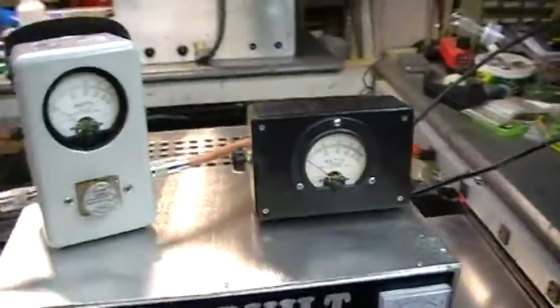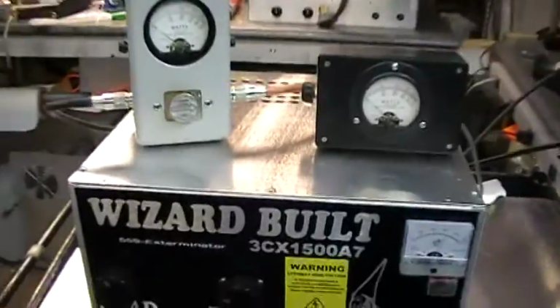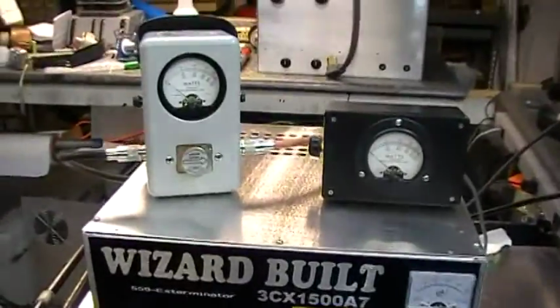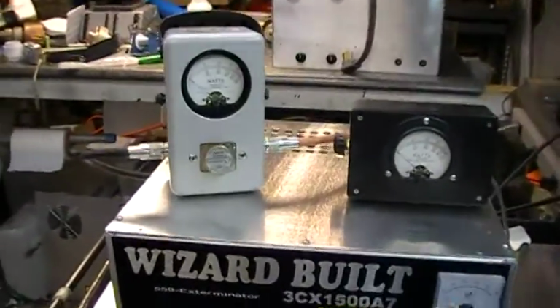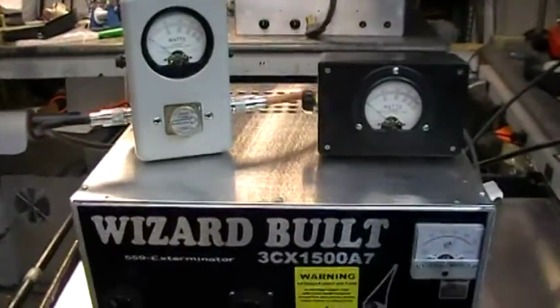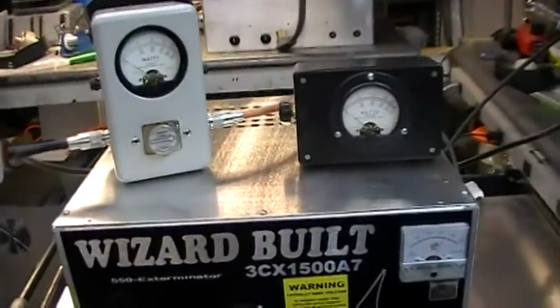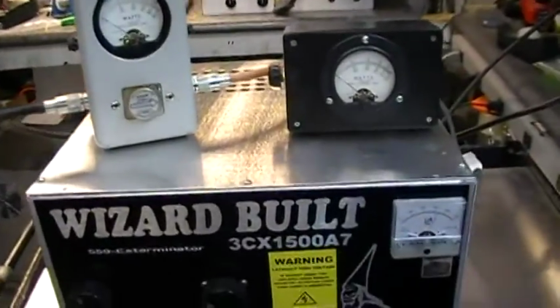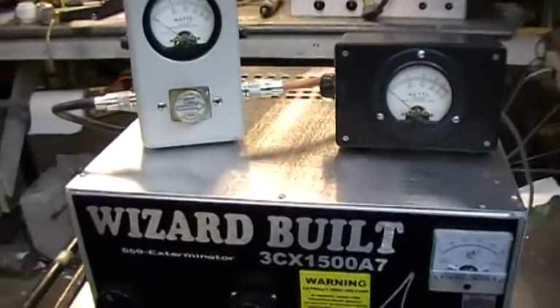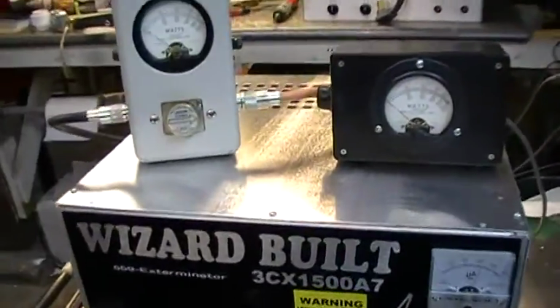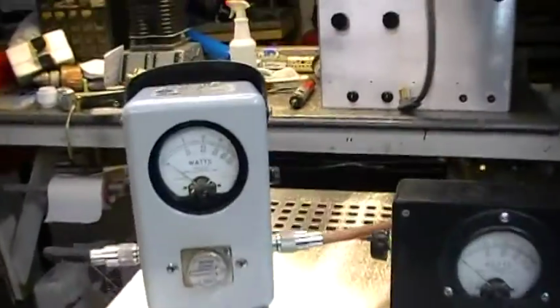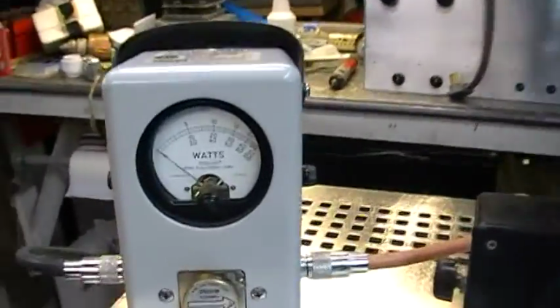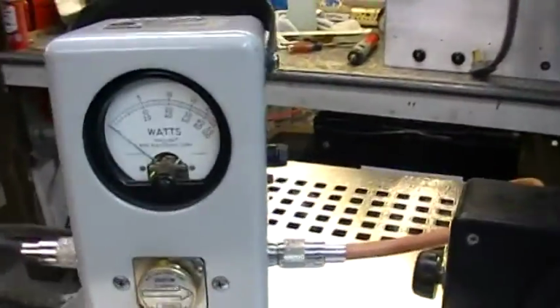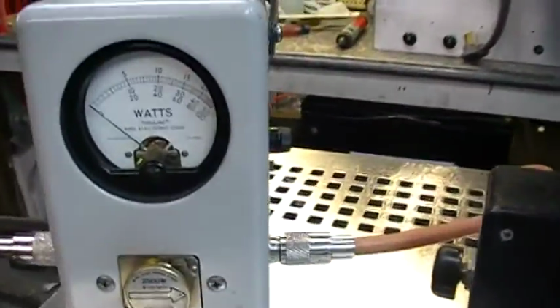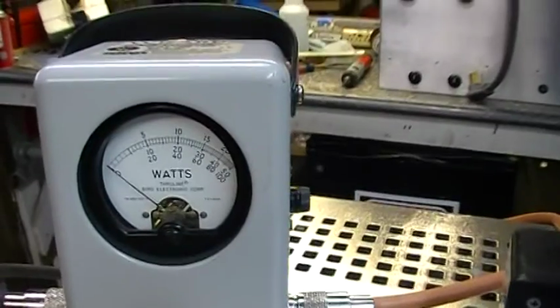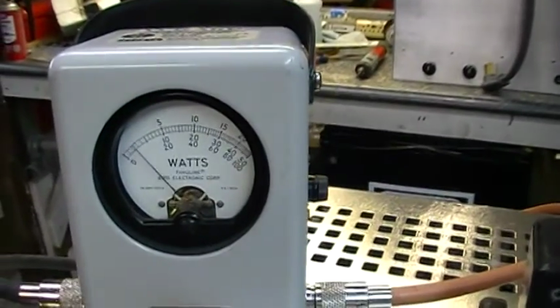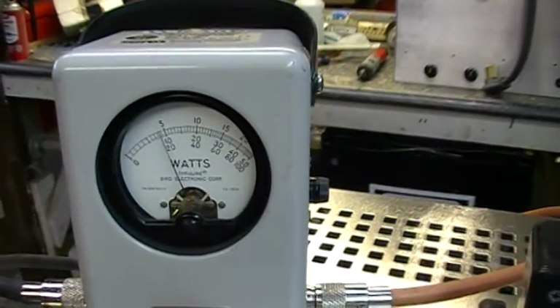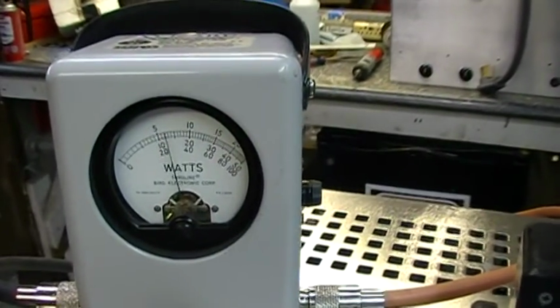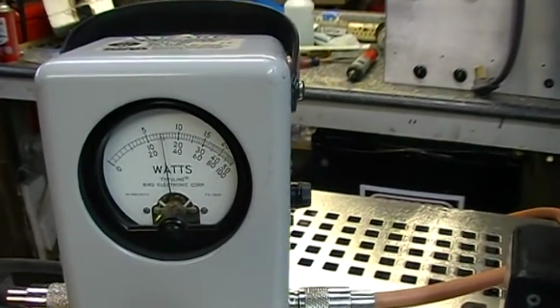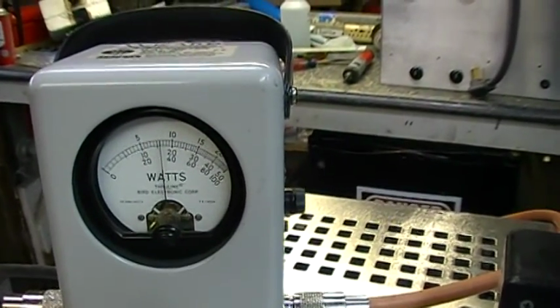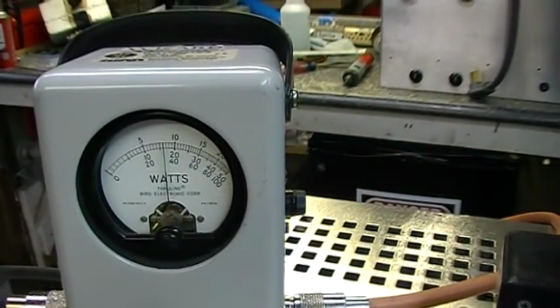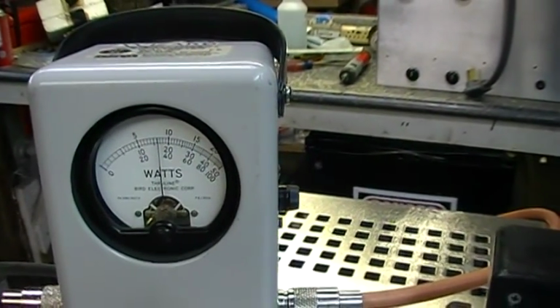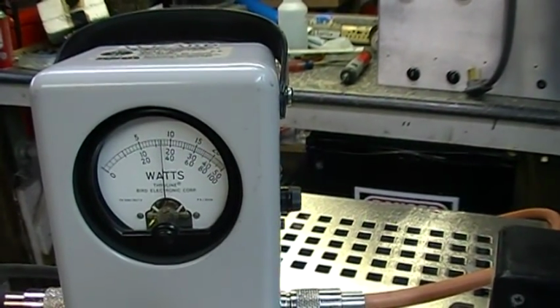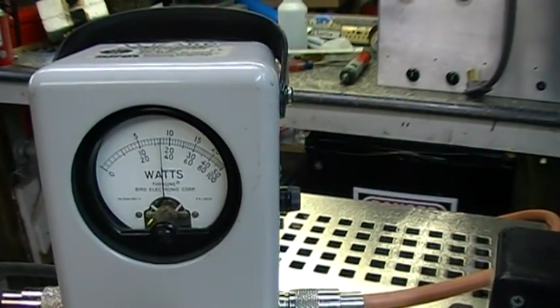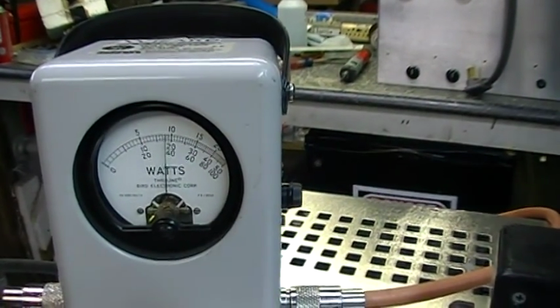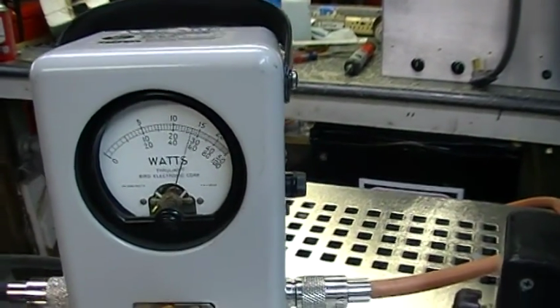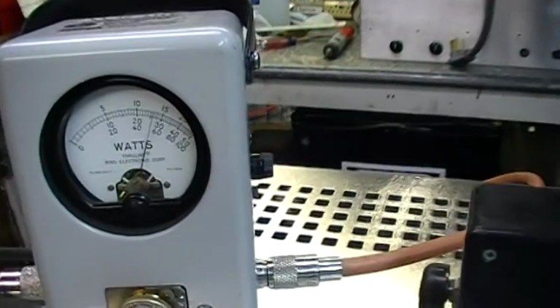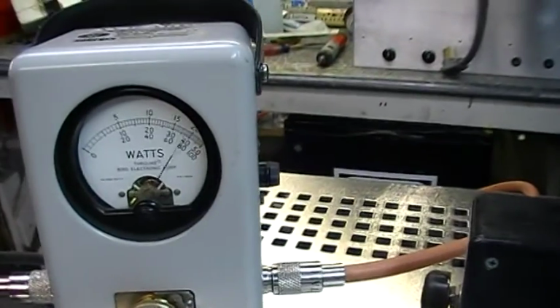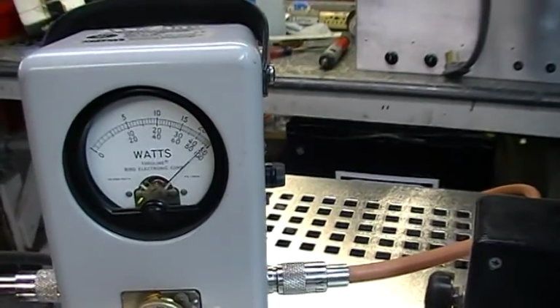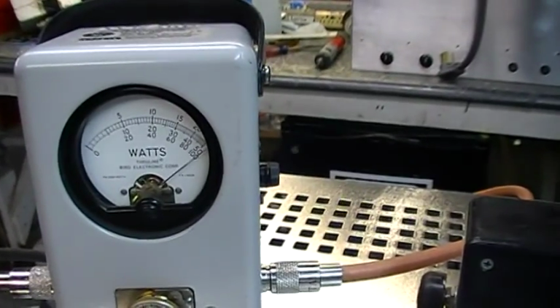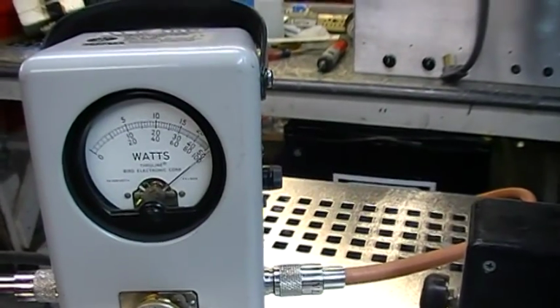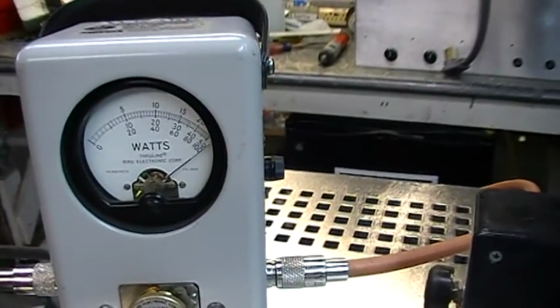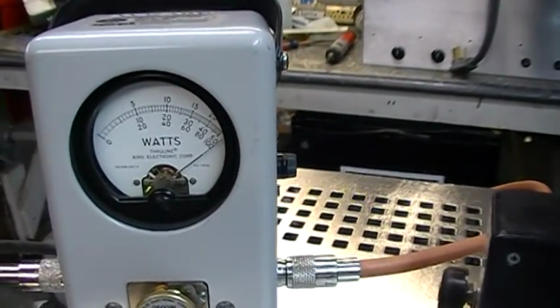Keying about 30 watts into it, about 190 watts peak. Keying about 800. Audio pegging the 2,500 watt slug.